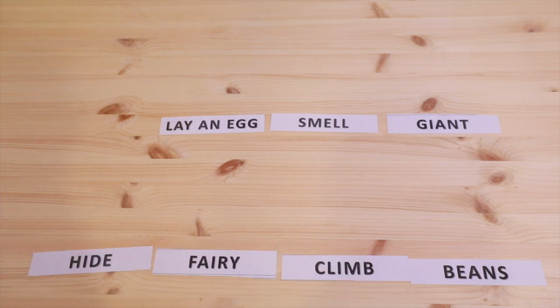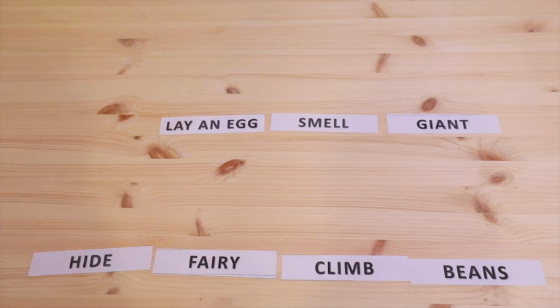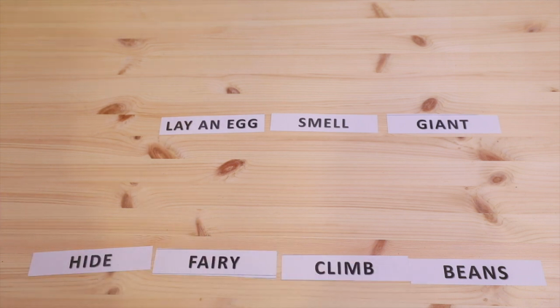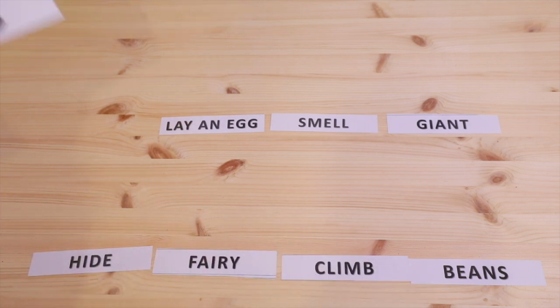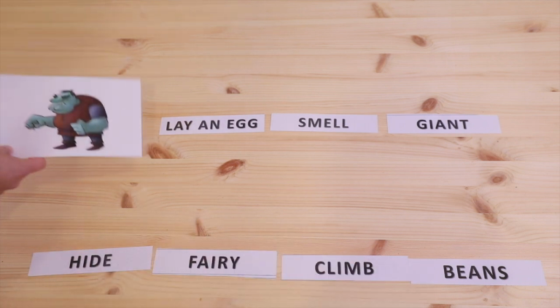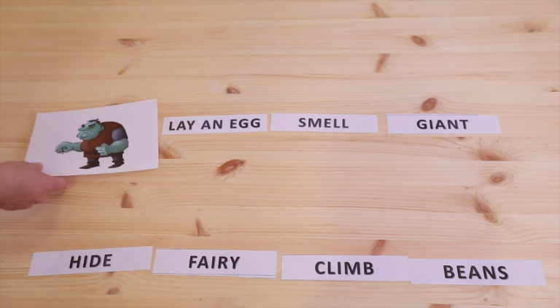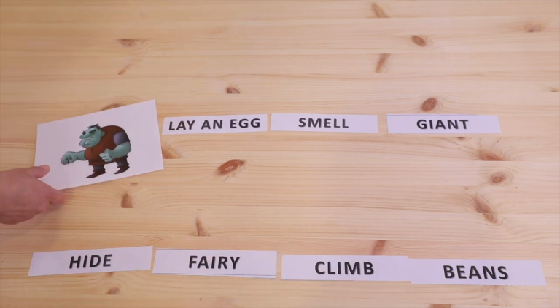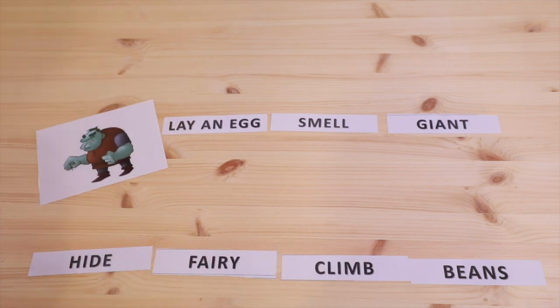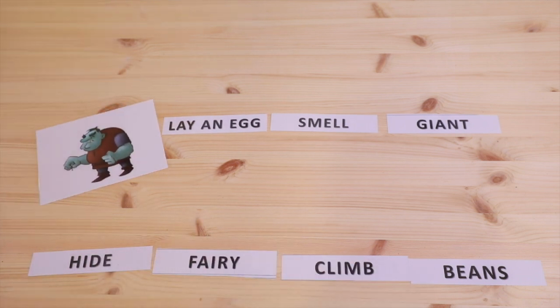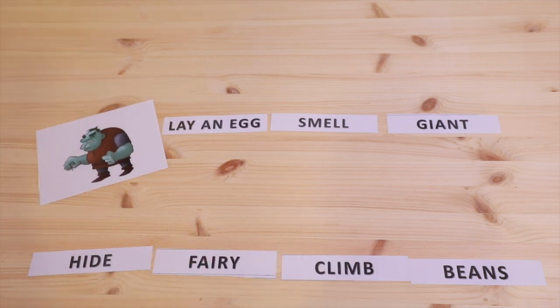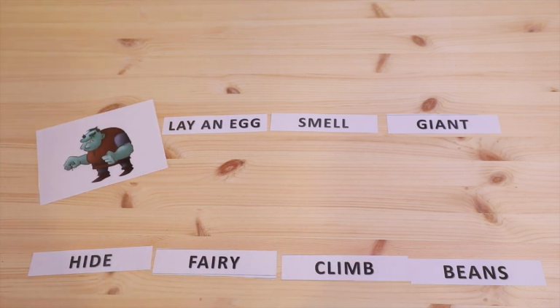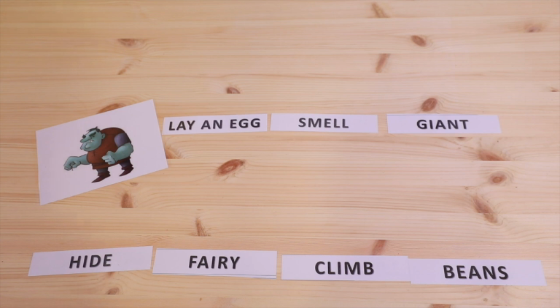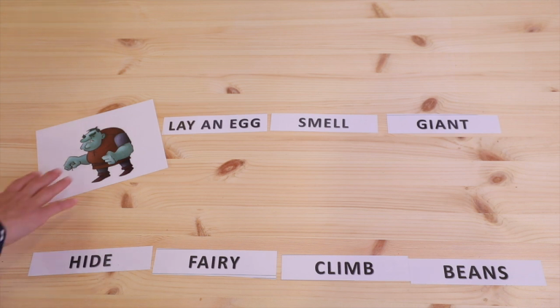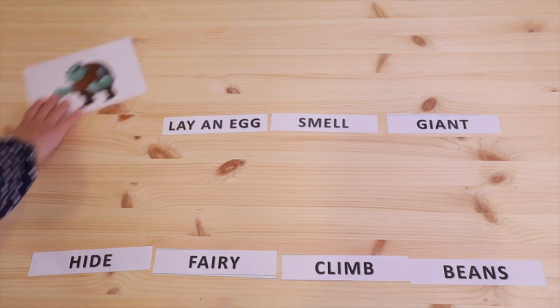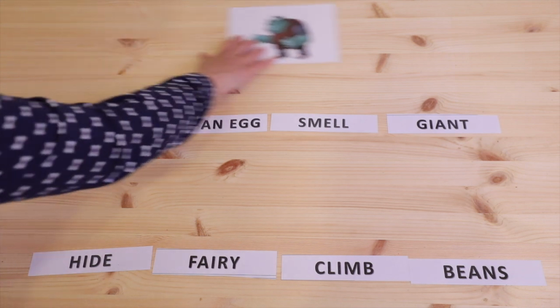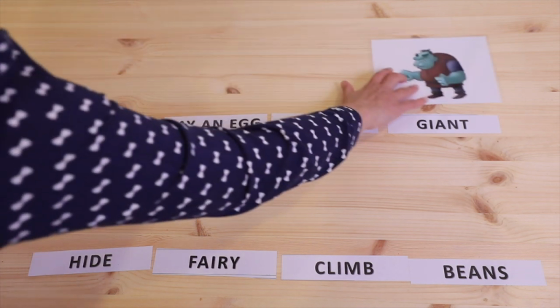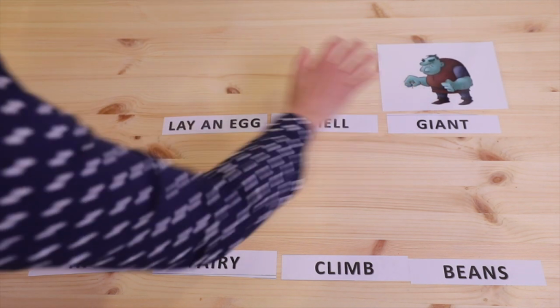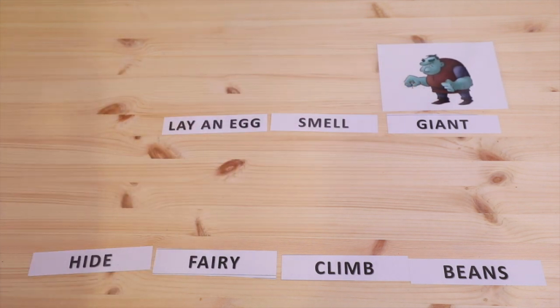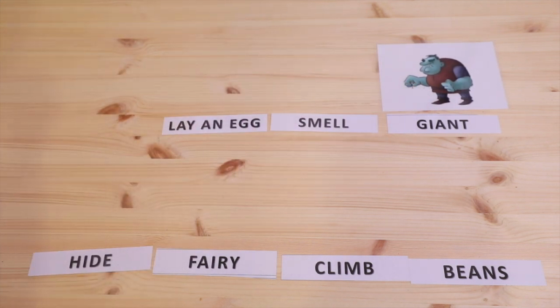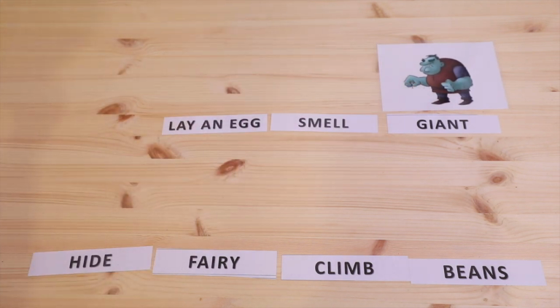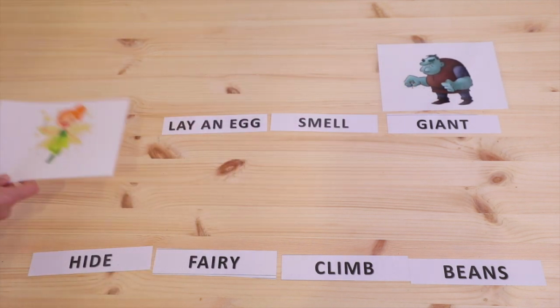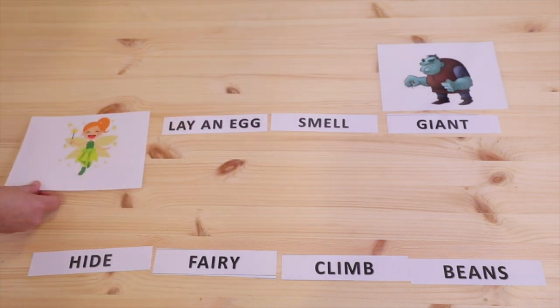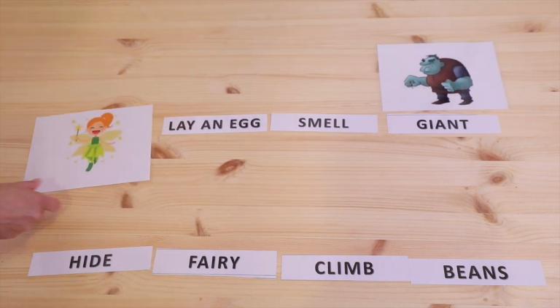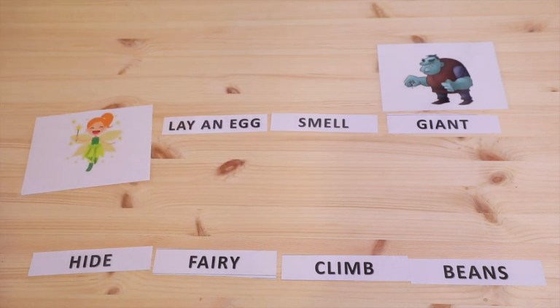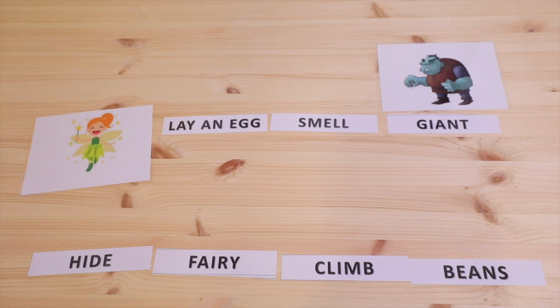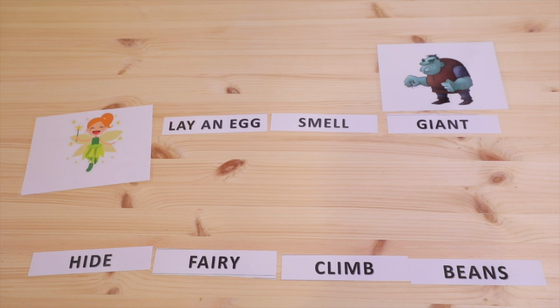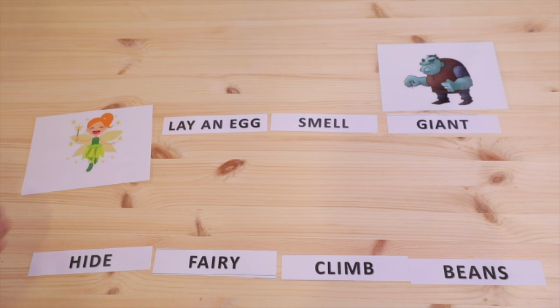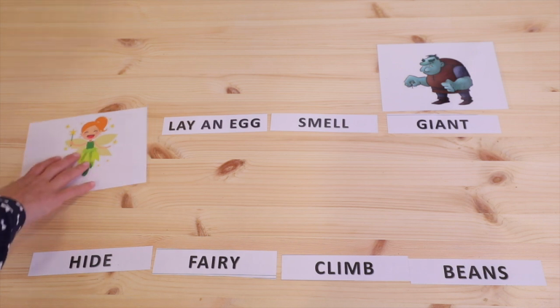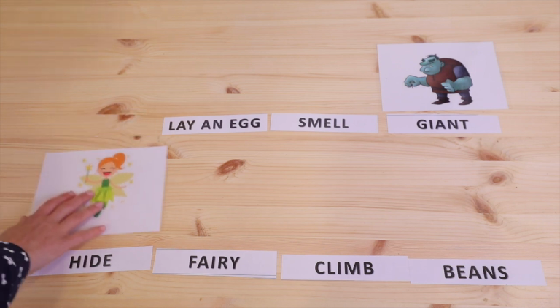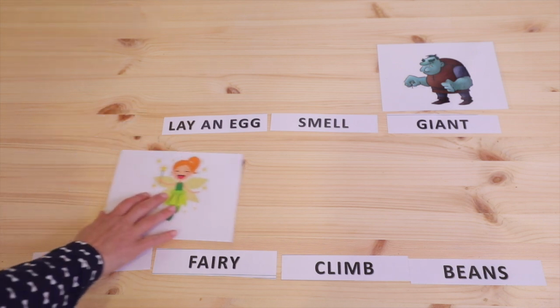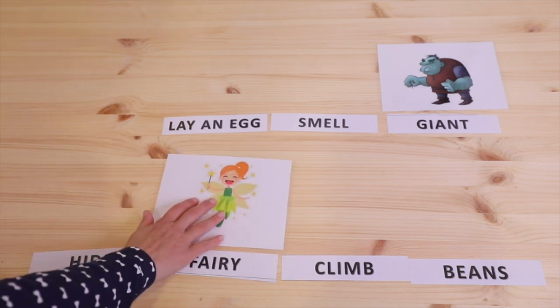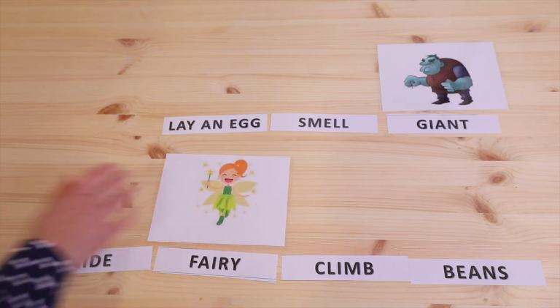Let's see if we can match these pictures with the words on the table. What is this? A giant. Very good. What do you think this might be? A fairy, a magic fairy.